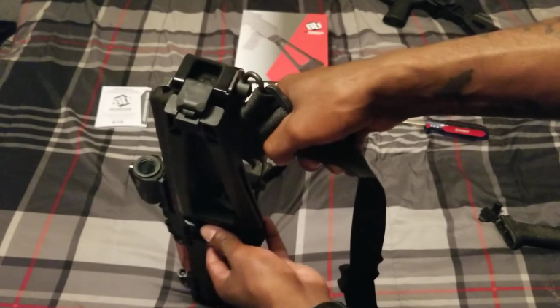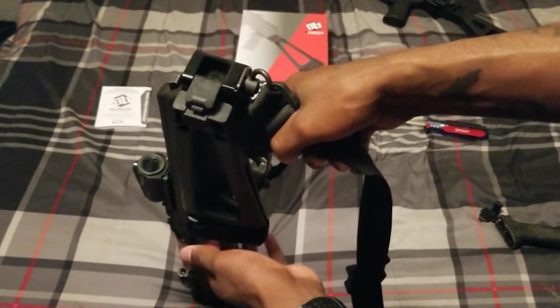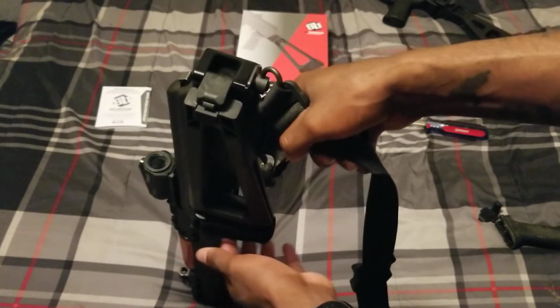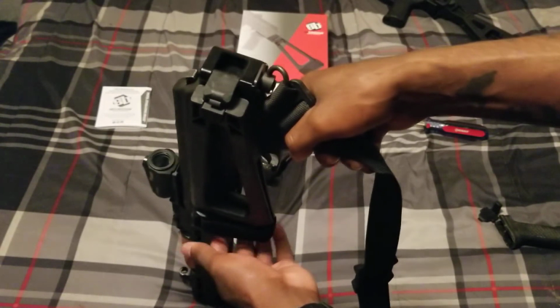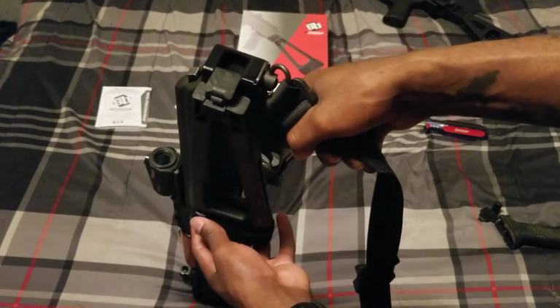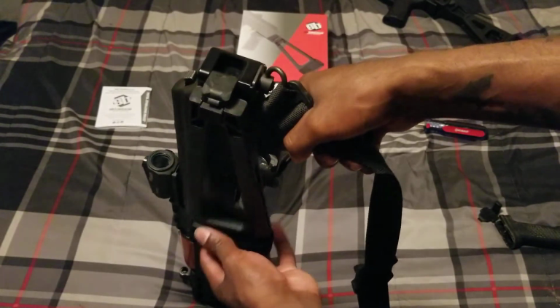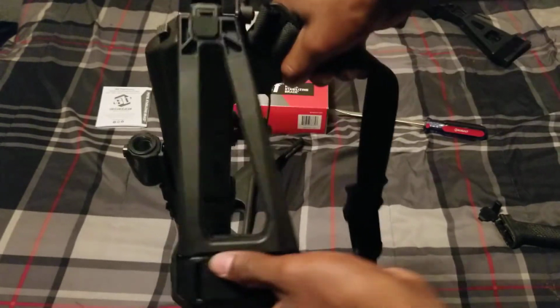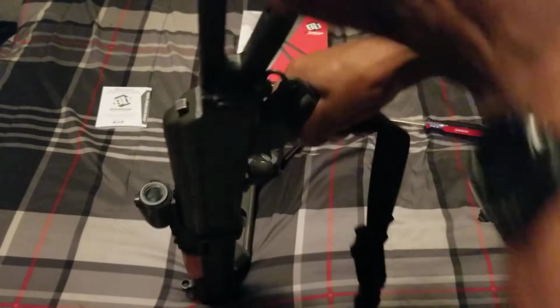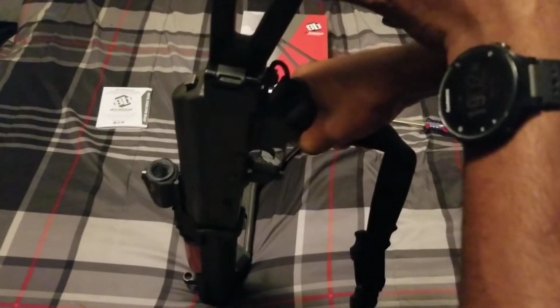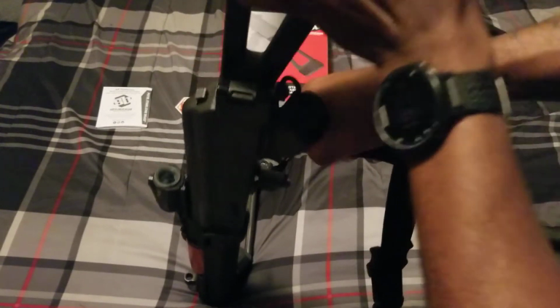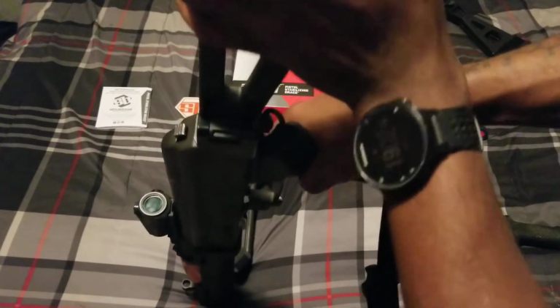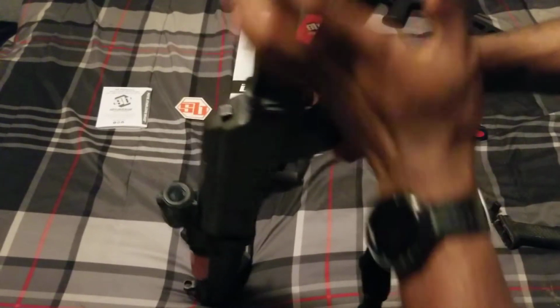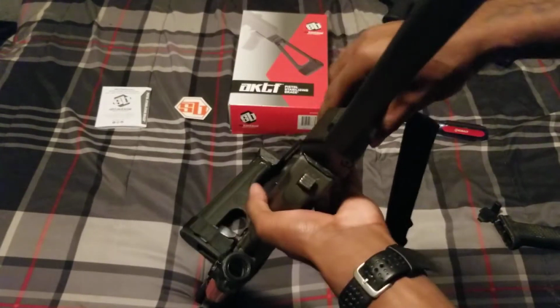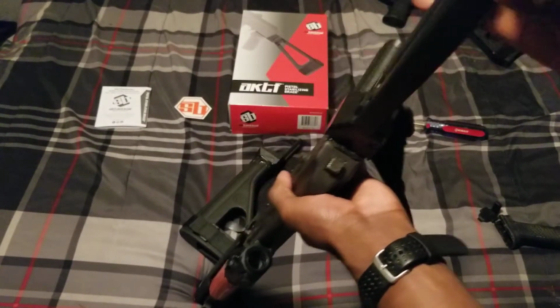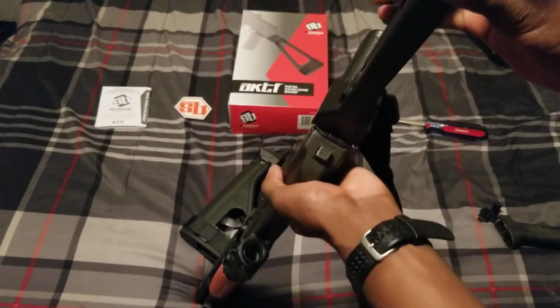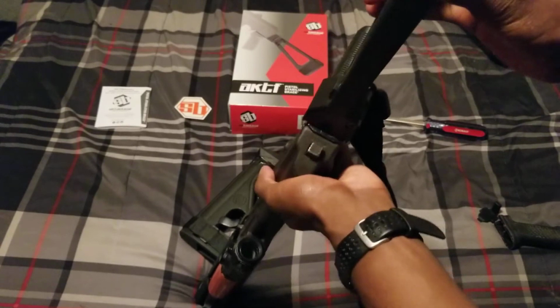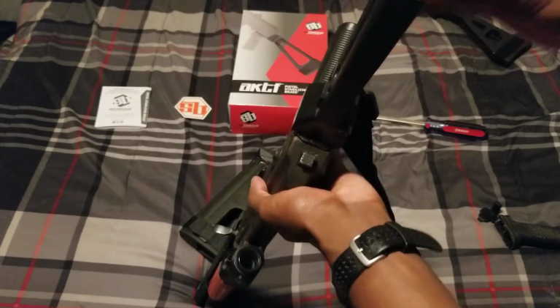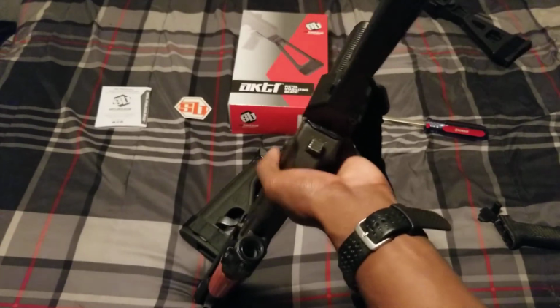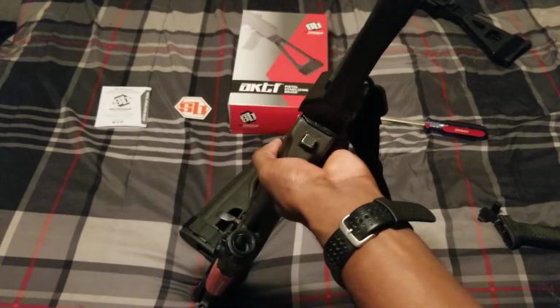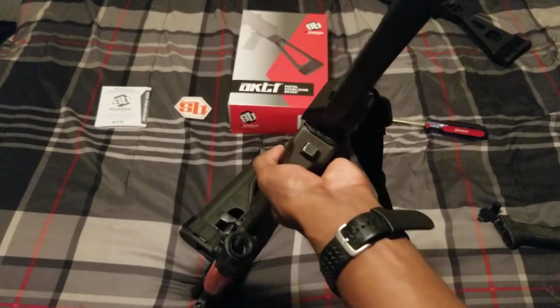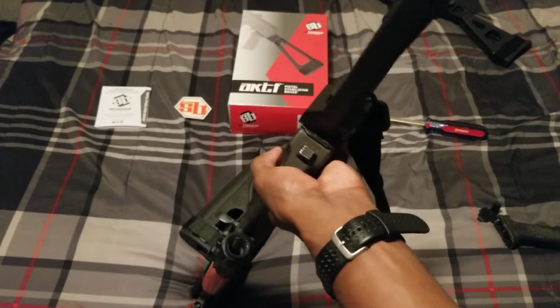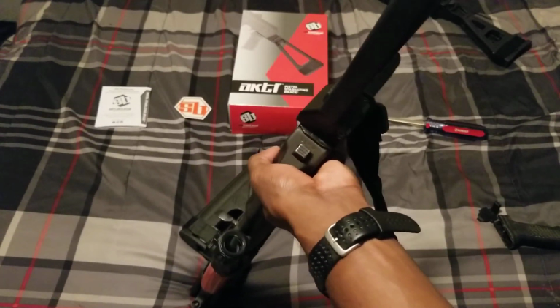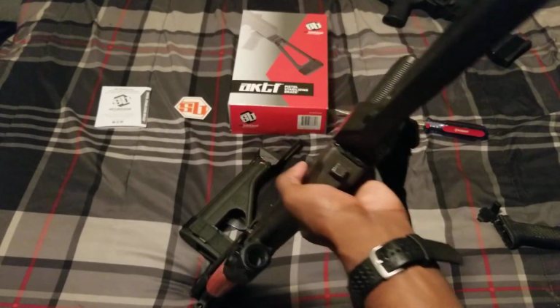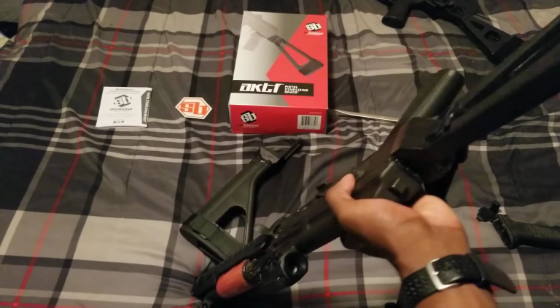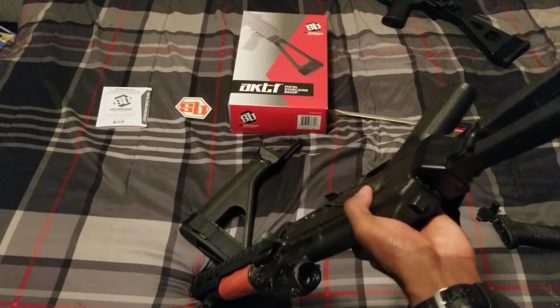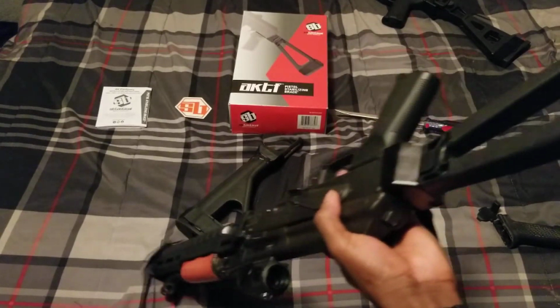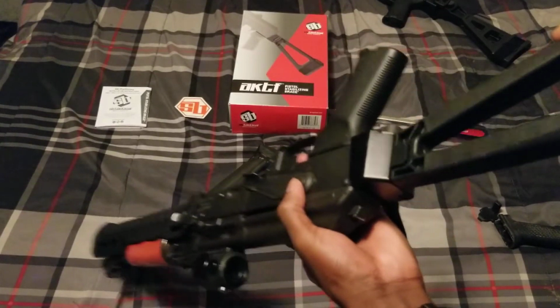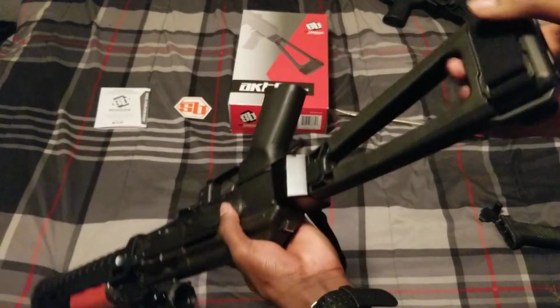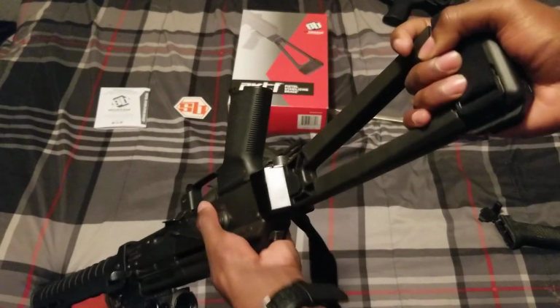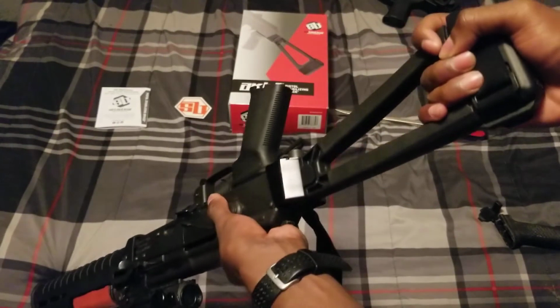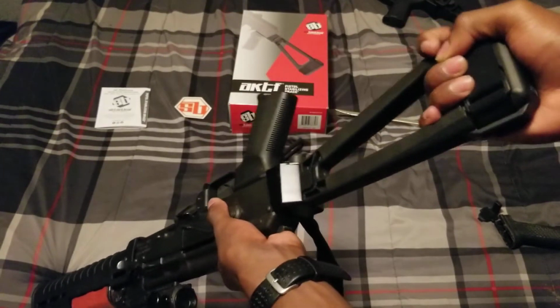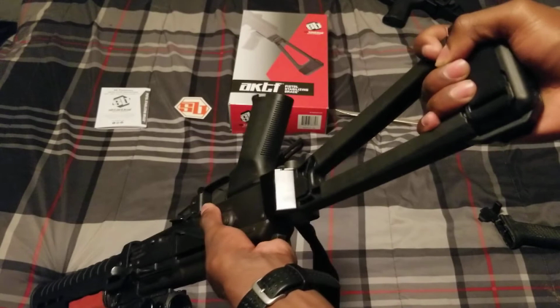It wobbles when it's folded, but it's super tight when it's unfolded. When it's unfolded, it's super tight — so there's no wiggle.